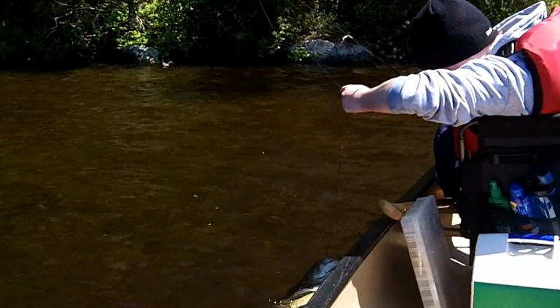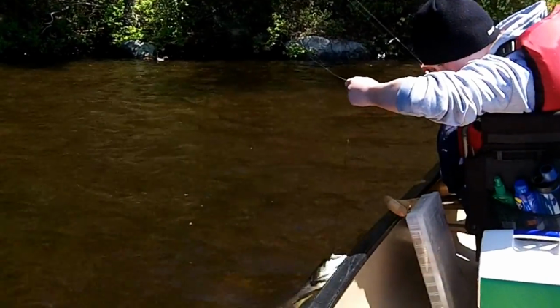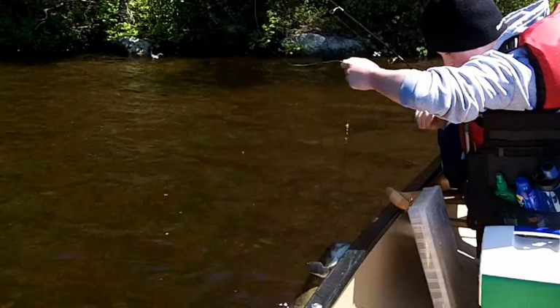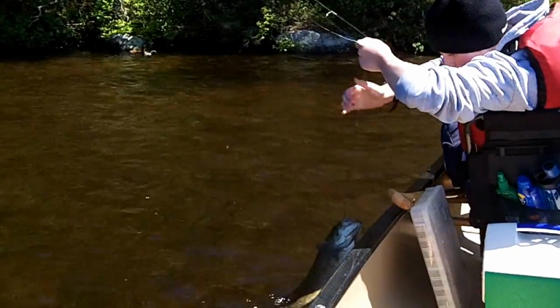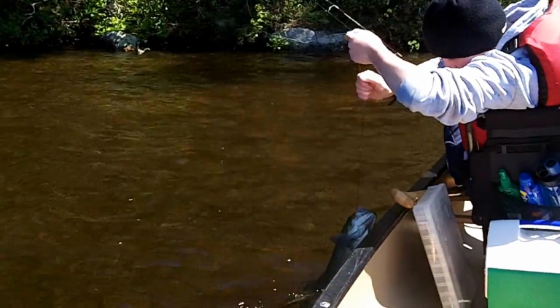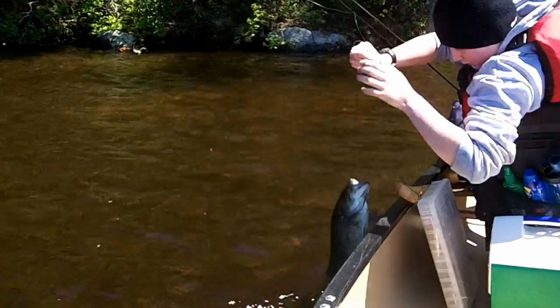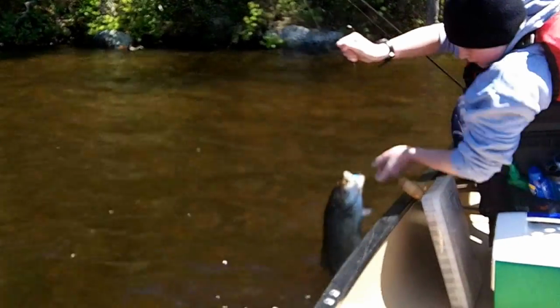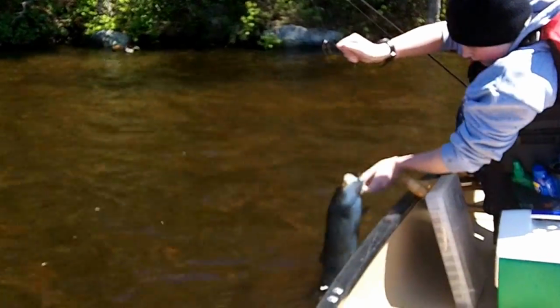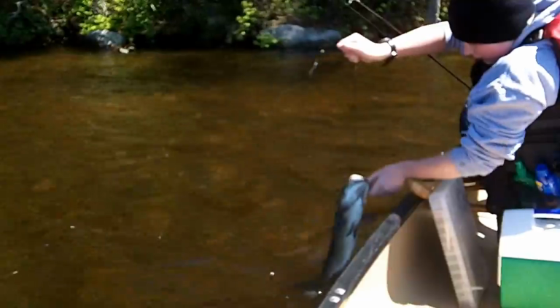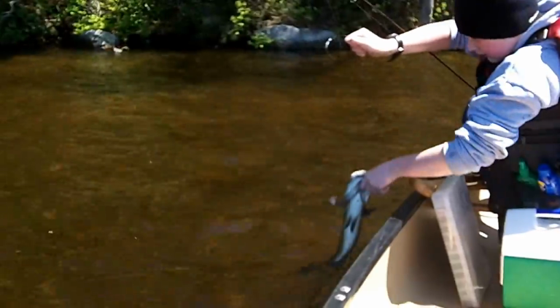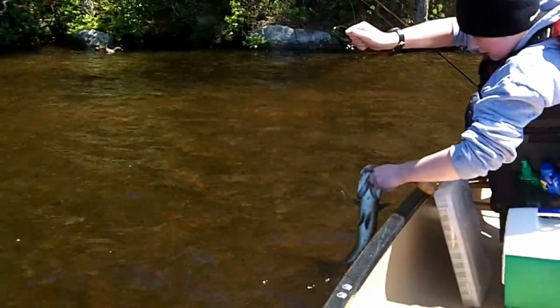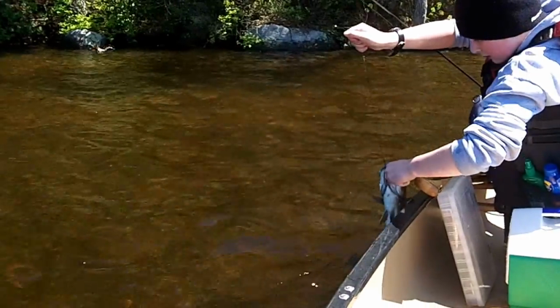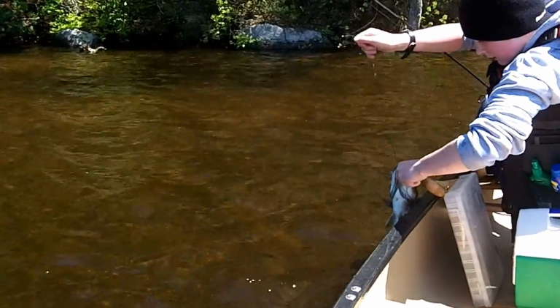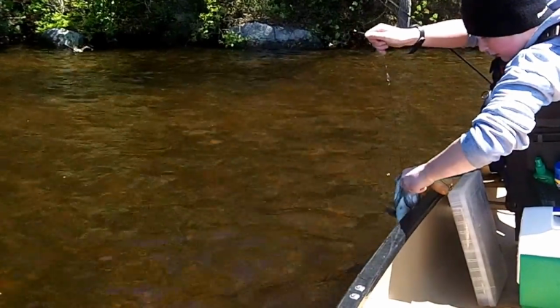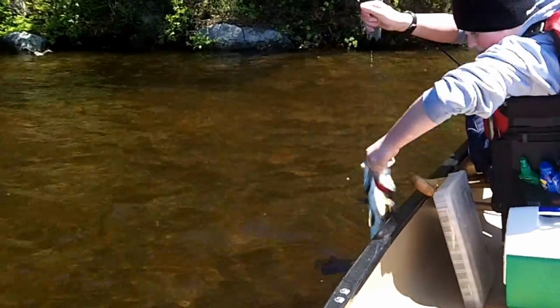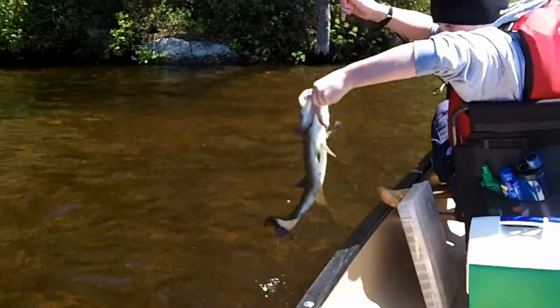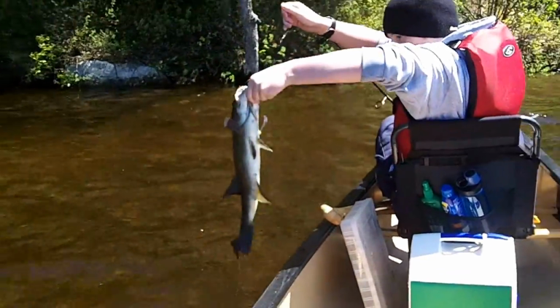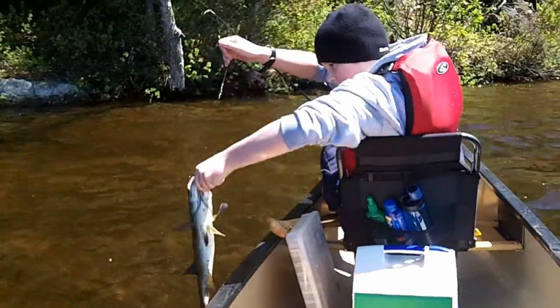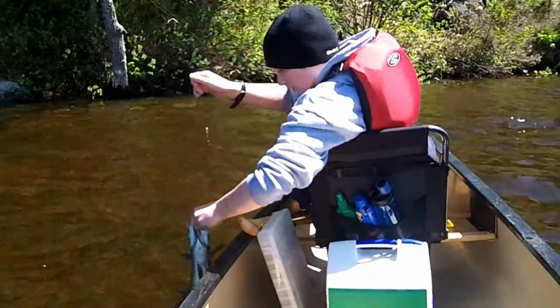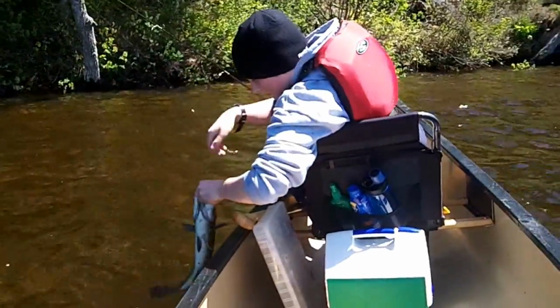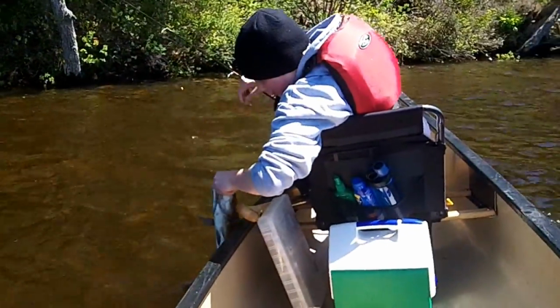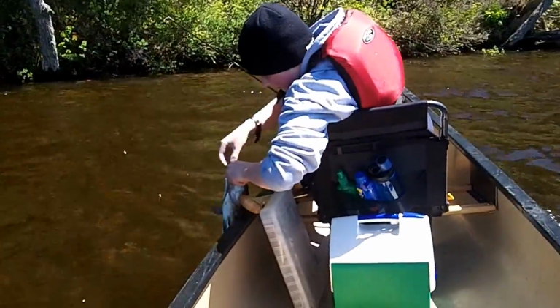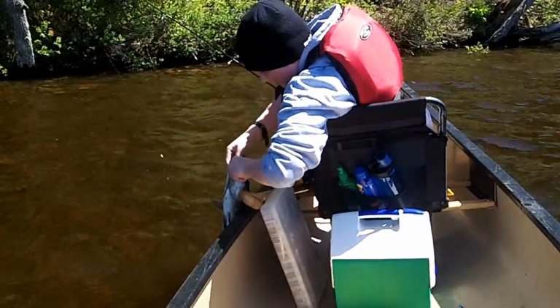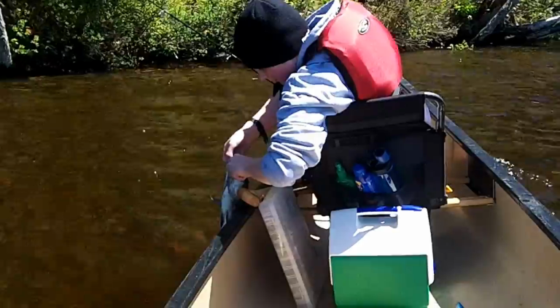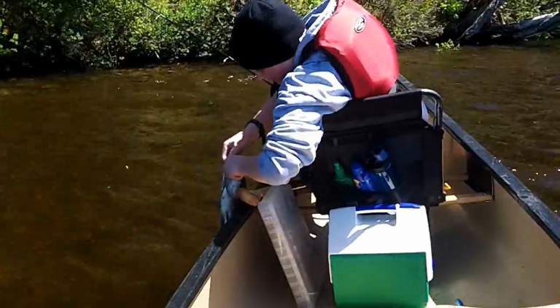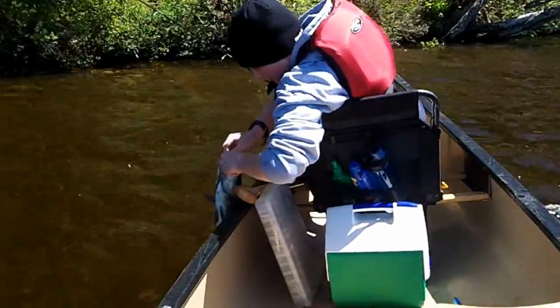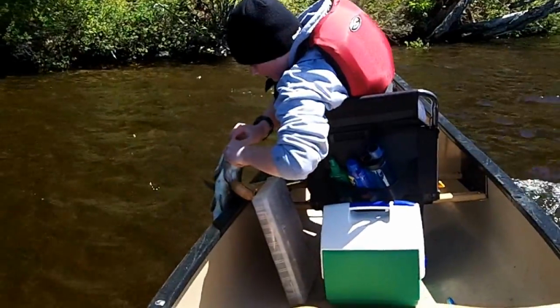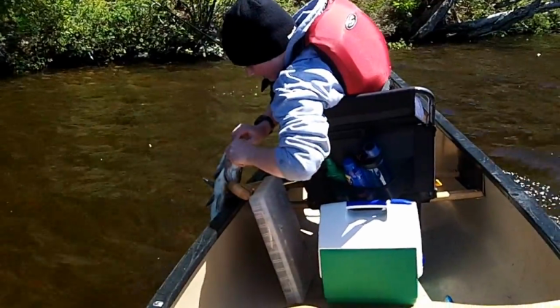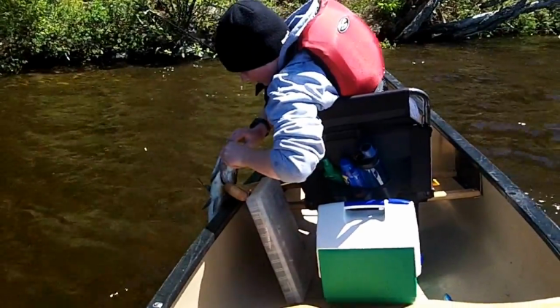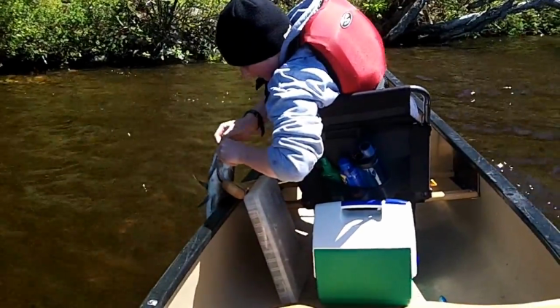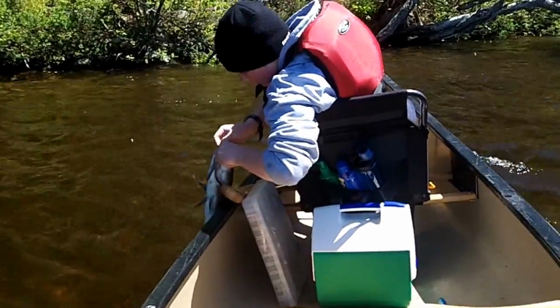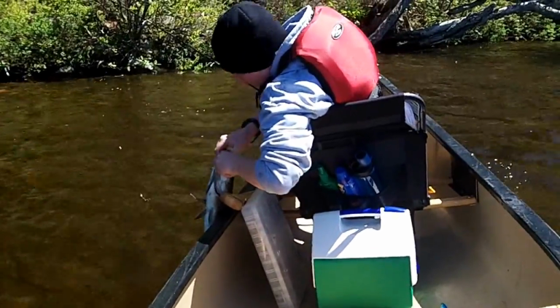Grab him by the lip first — oh there we go, alright. Don't get up, we're going into a tree — don't worry, it'll be okay.